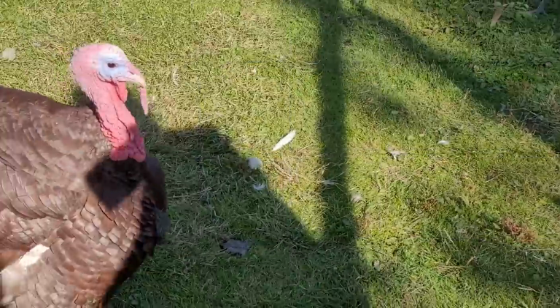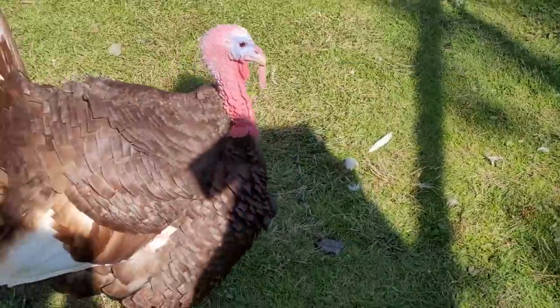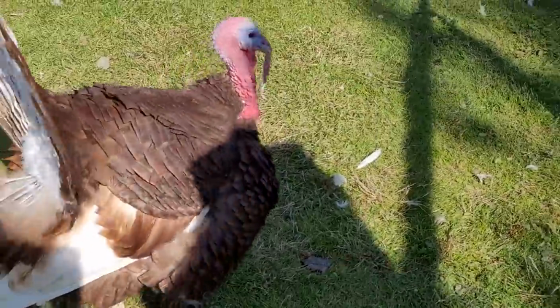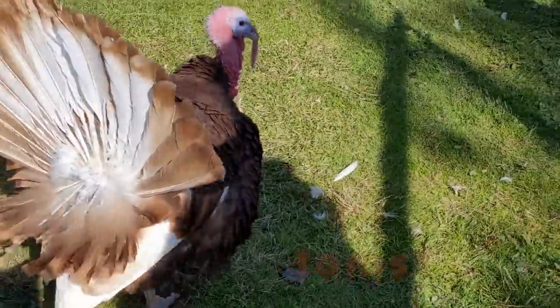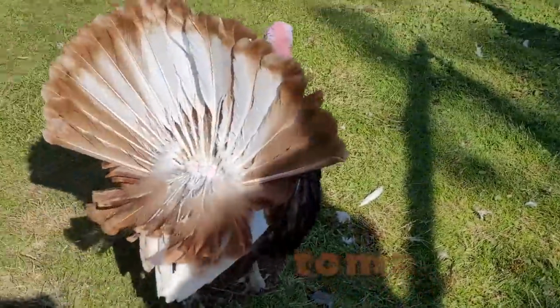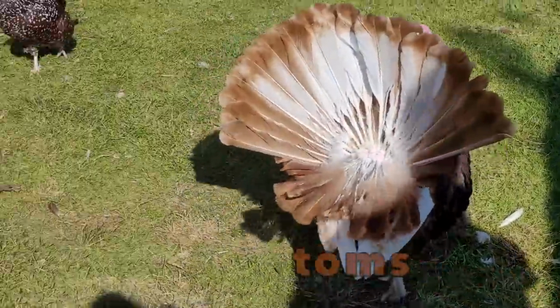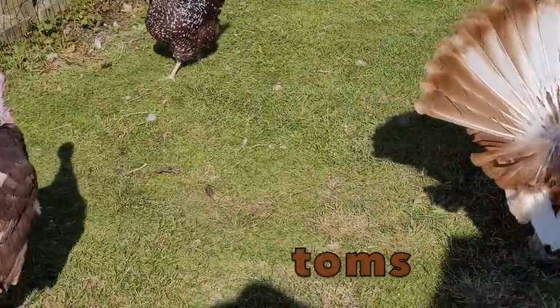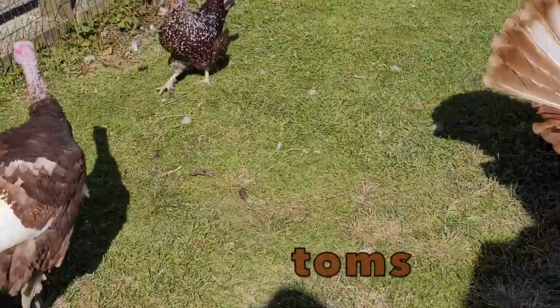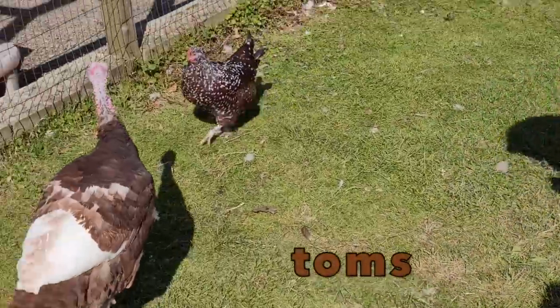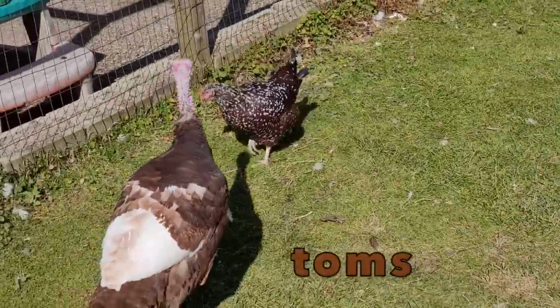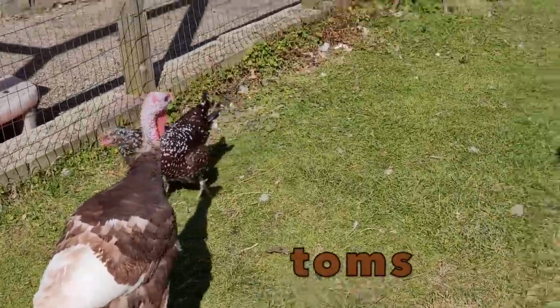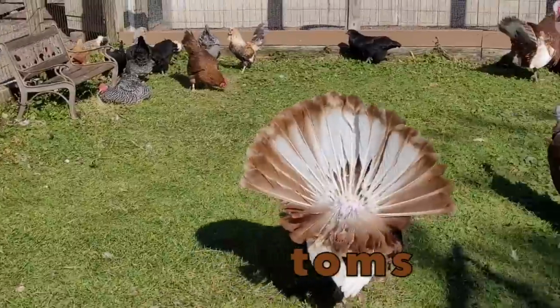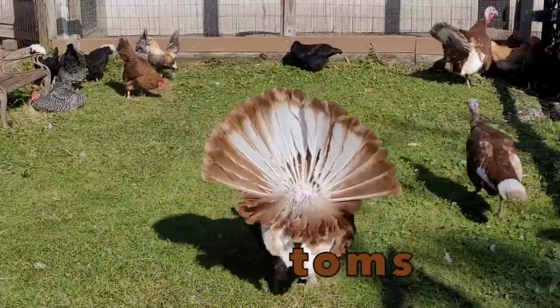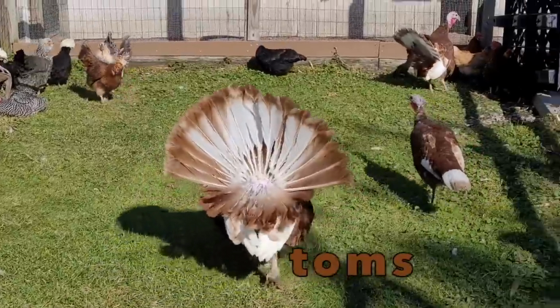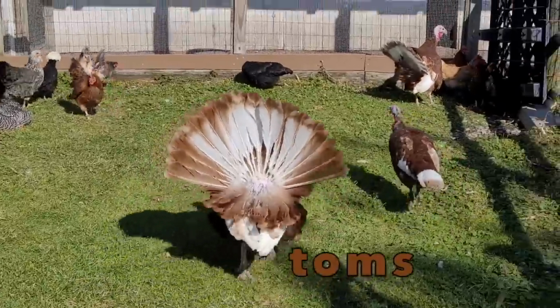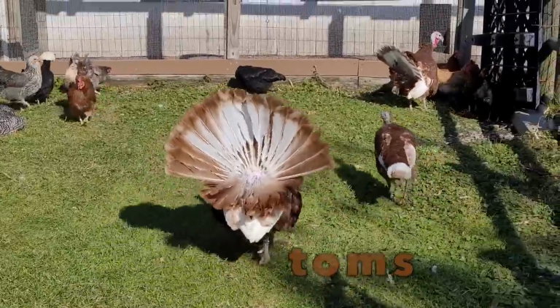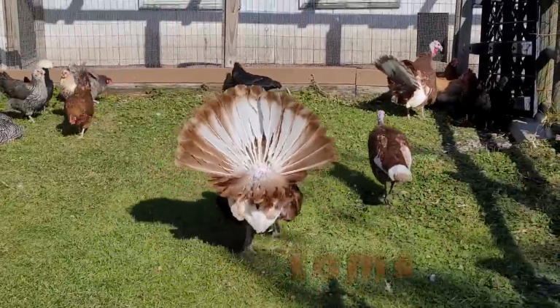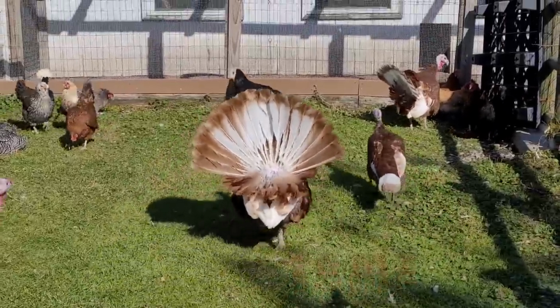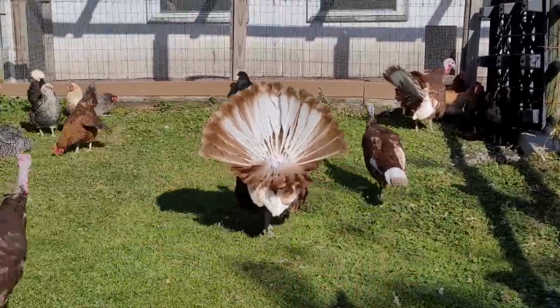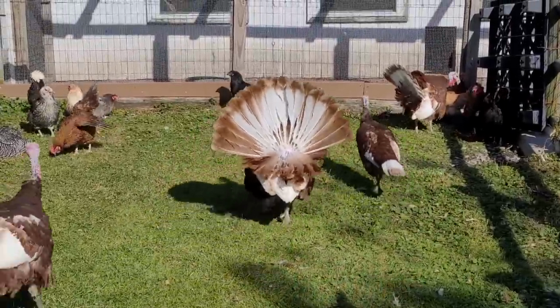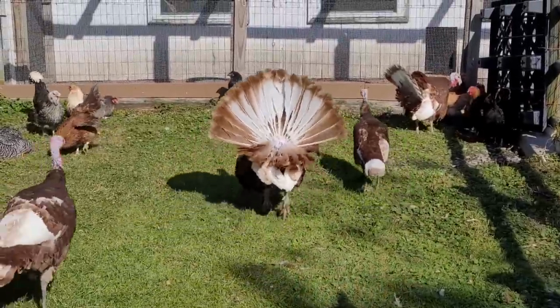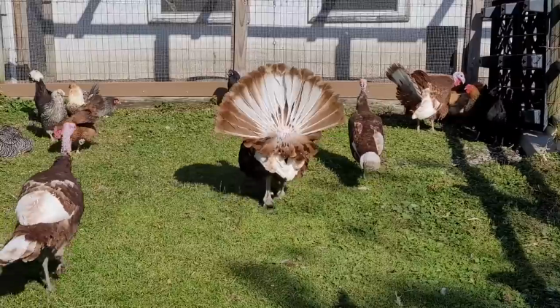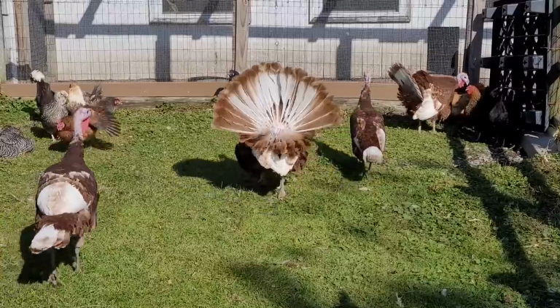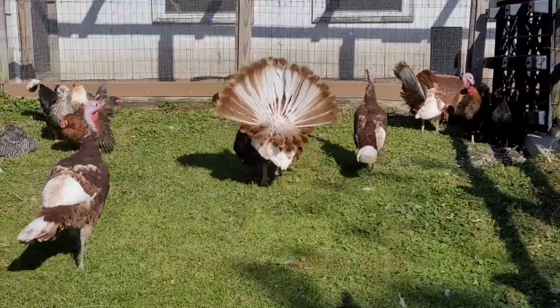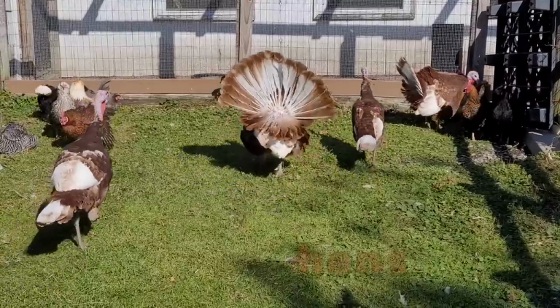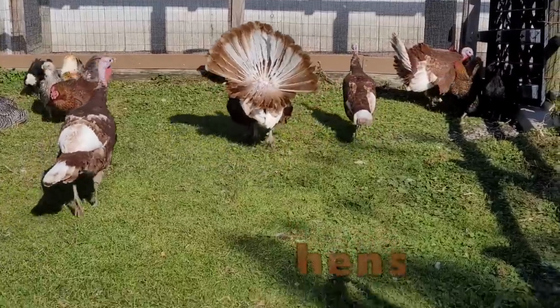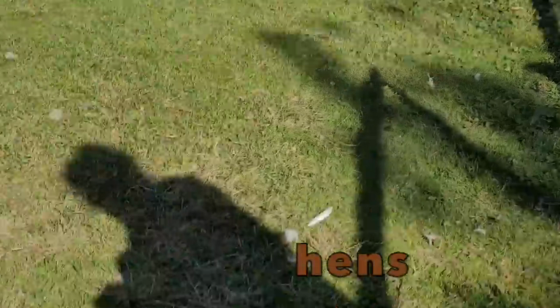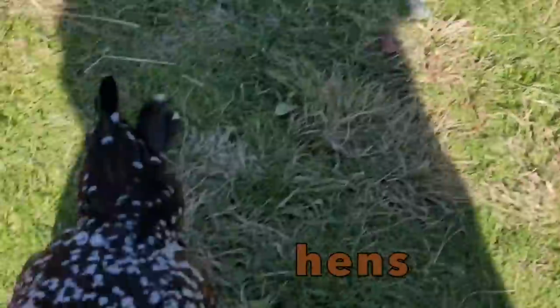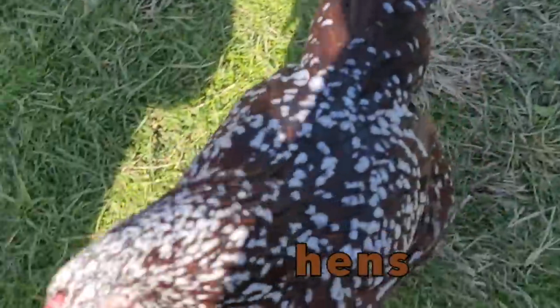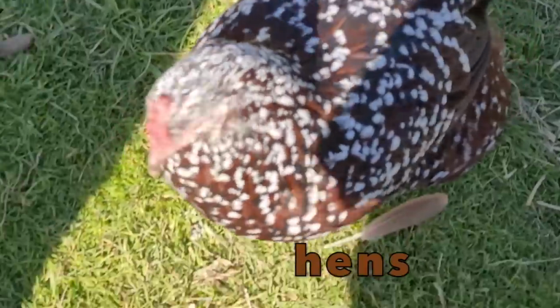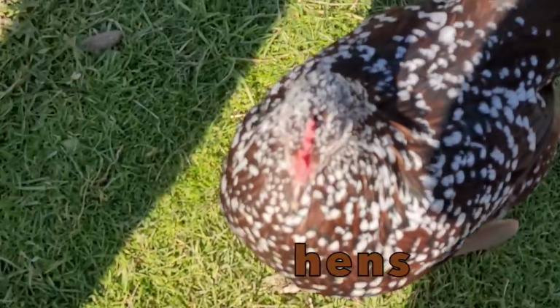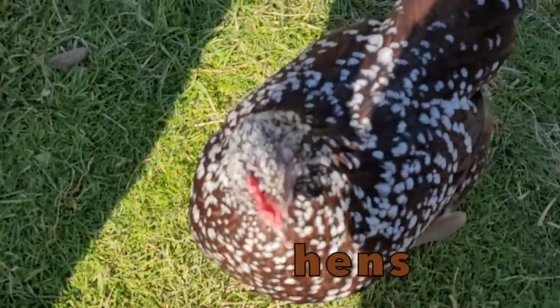Male turkeys are called toms or gobblers because of their famous gobble sound they make. Female turkeys are called hens, just like female chickens are.